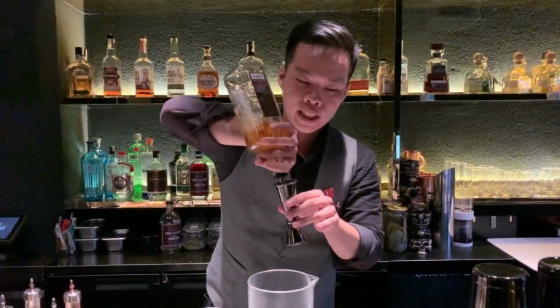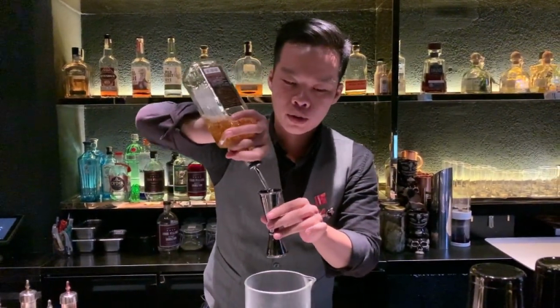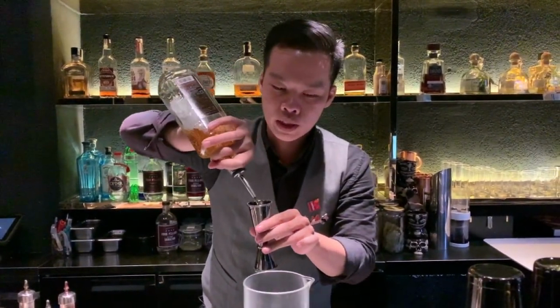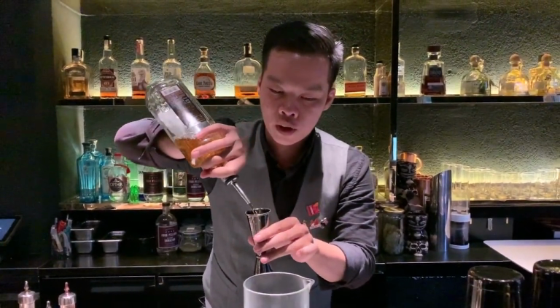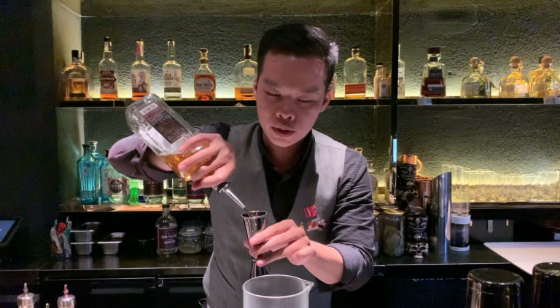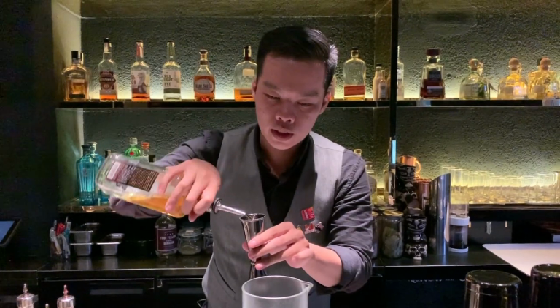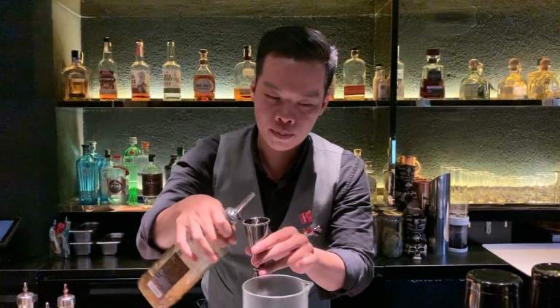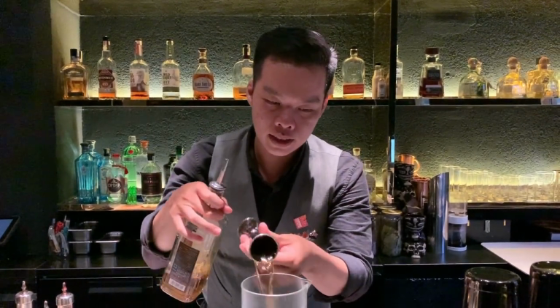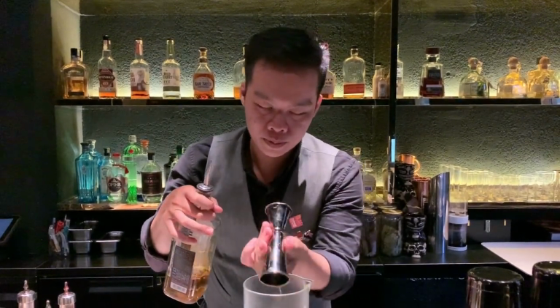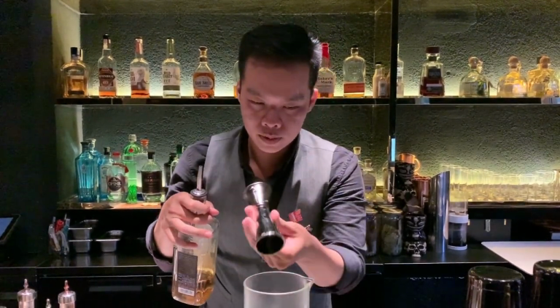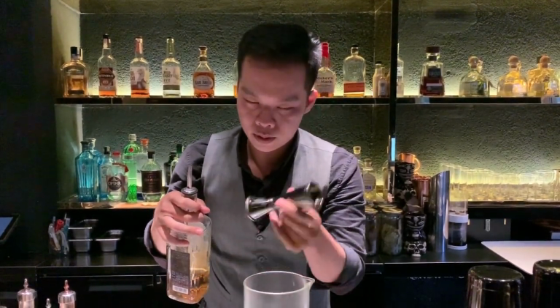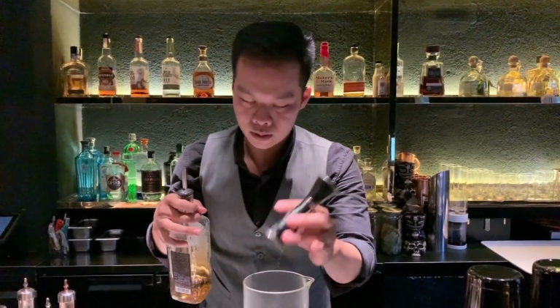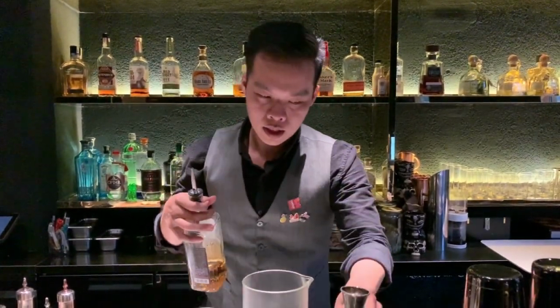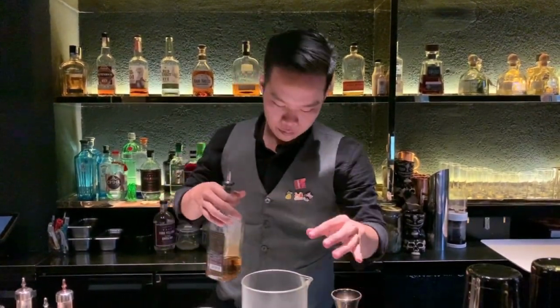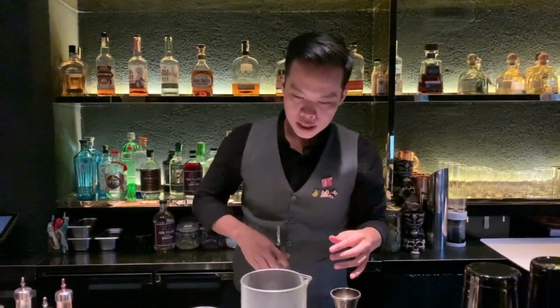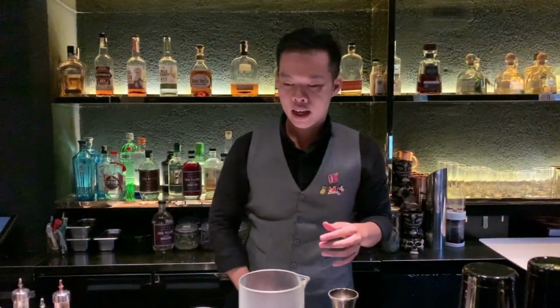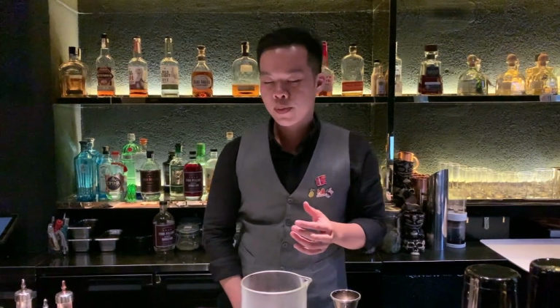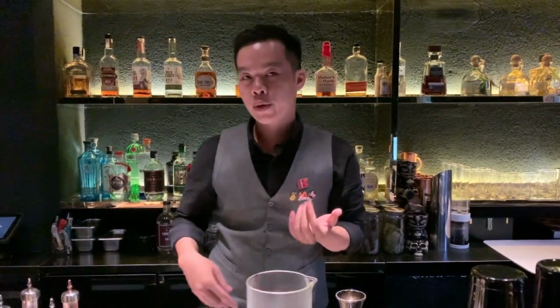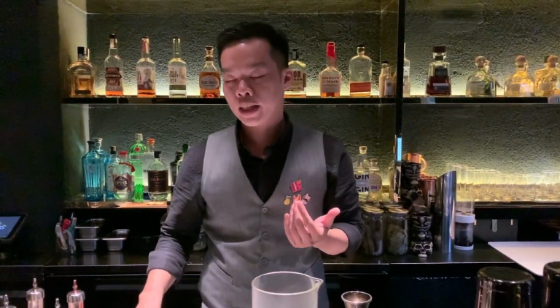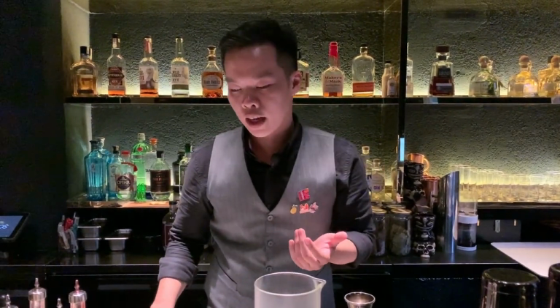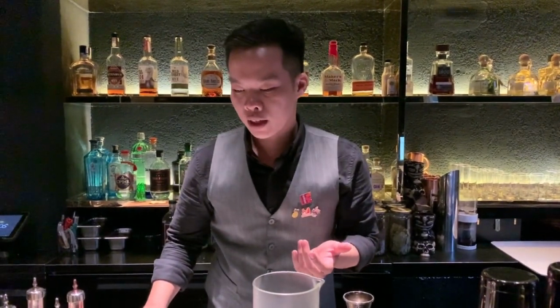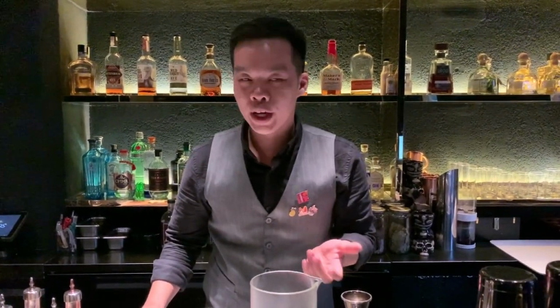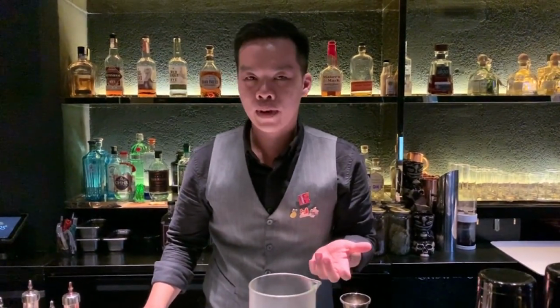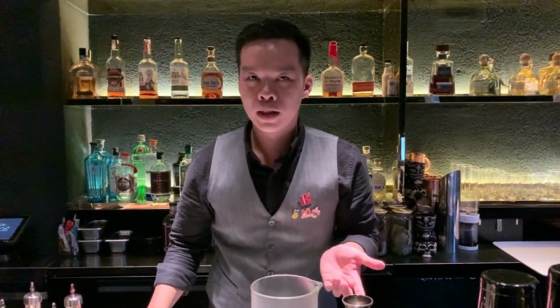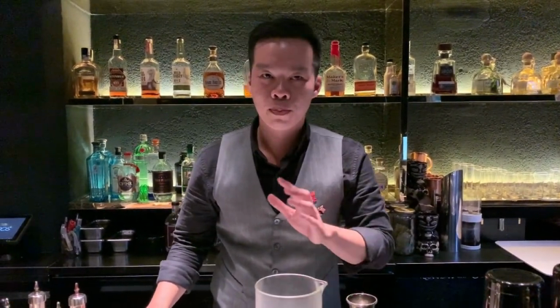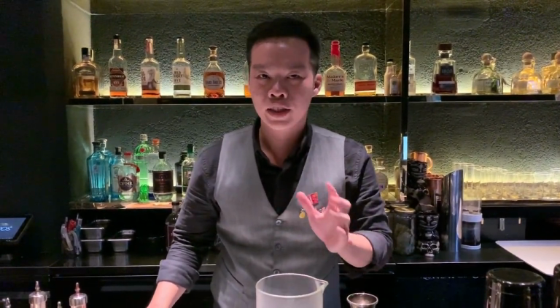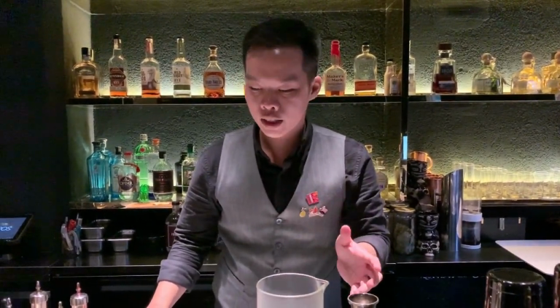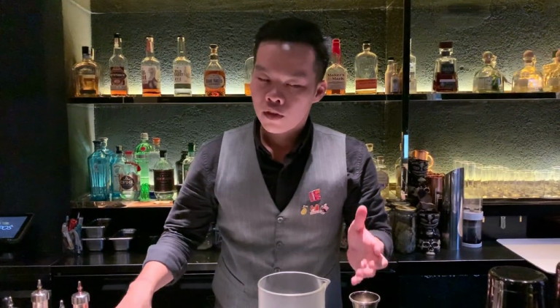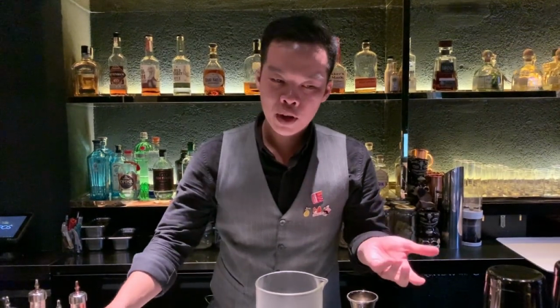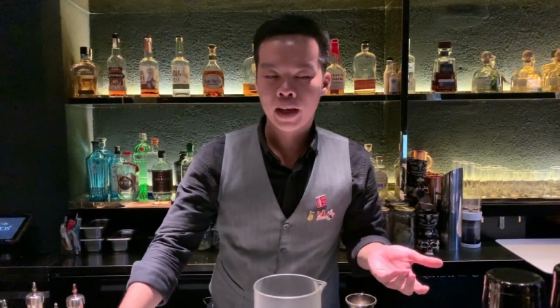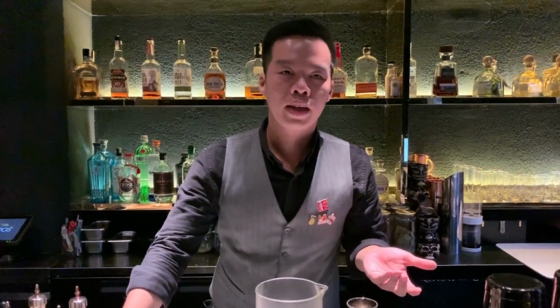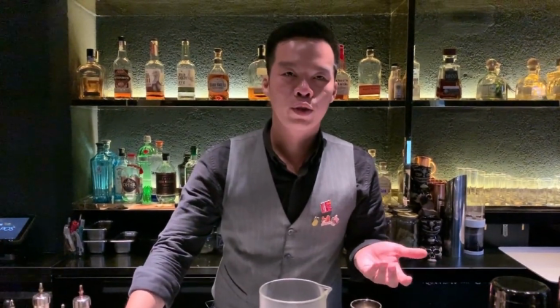Beside this, also a little bit of flavor and a balance. And here I have the special ingredients — I call it Okinawa black sugar with pandan and ginger.